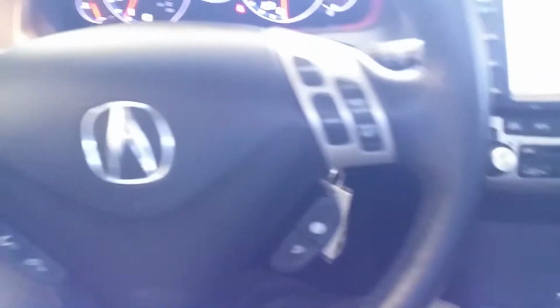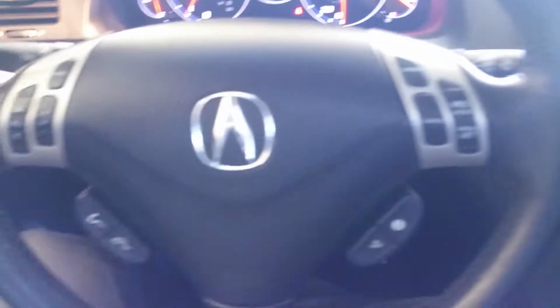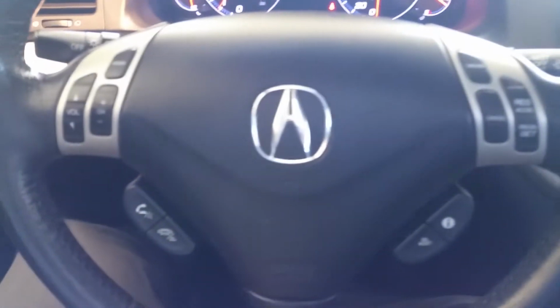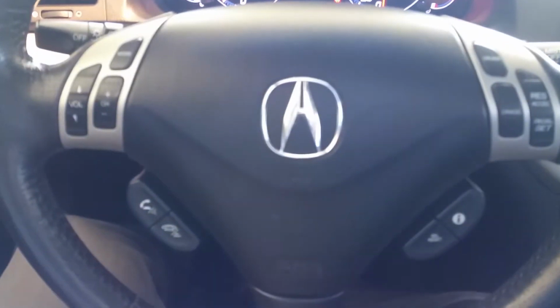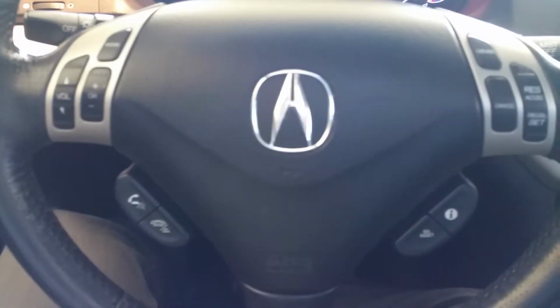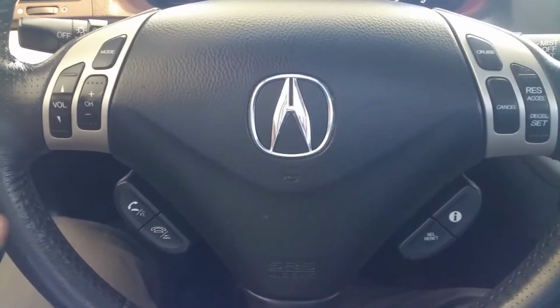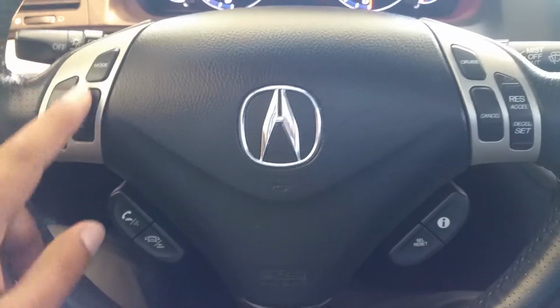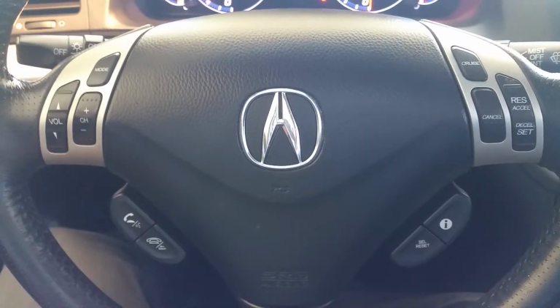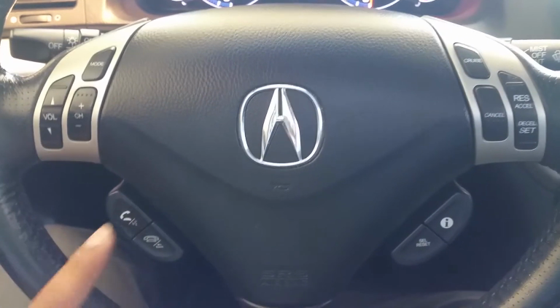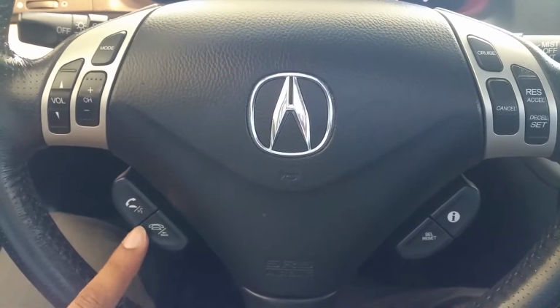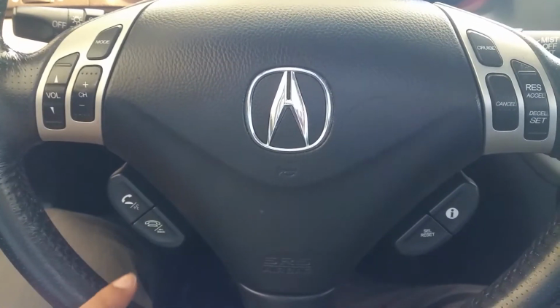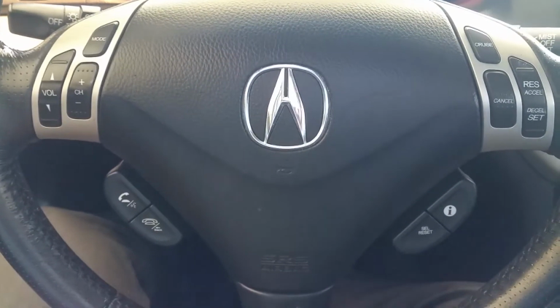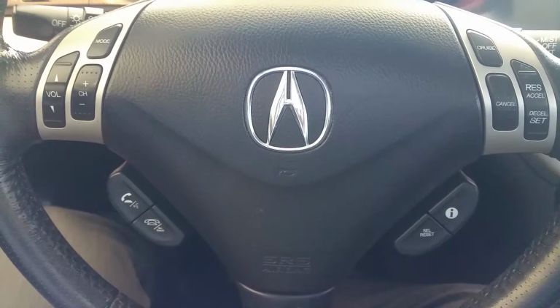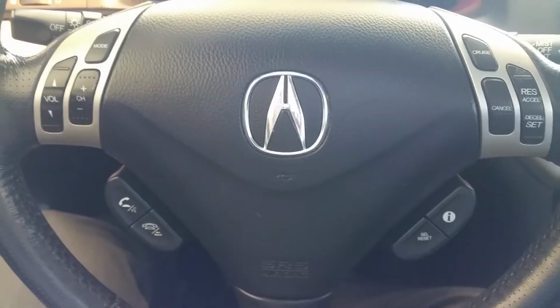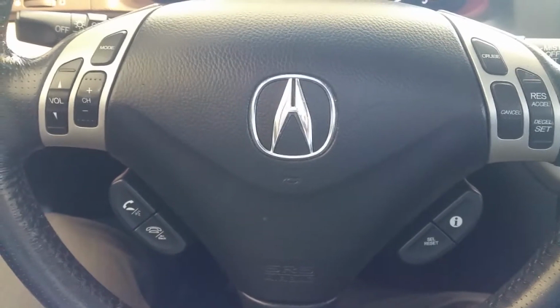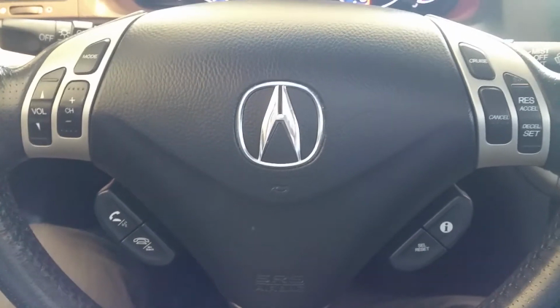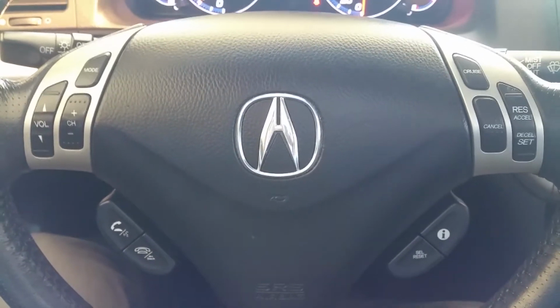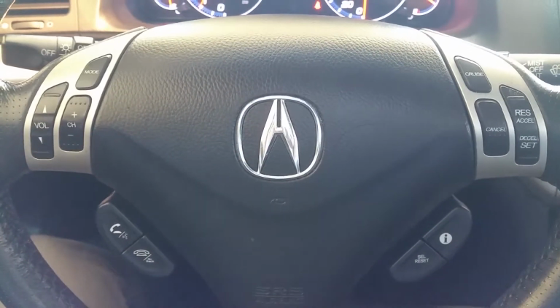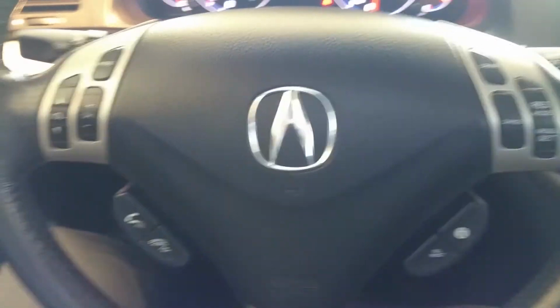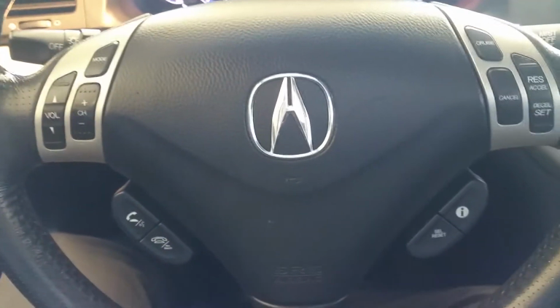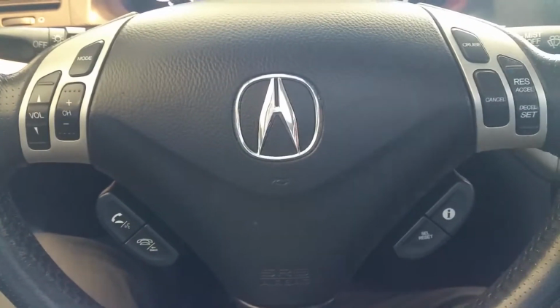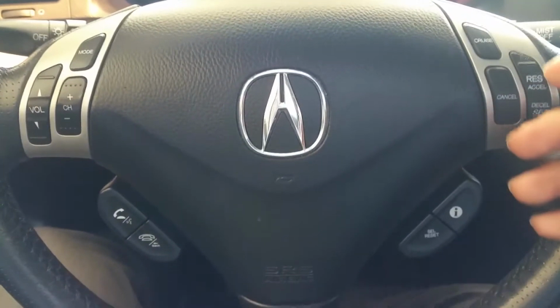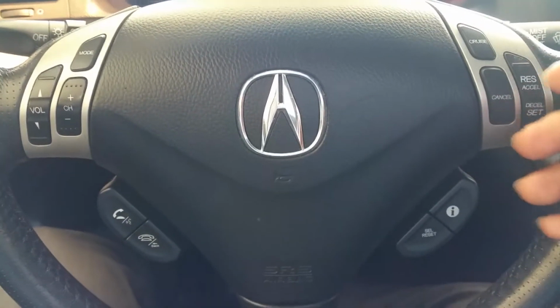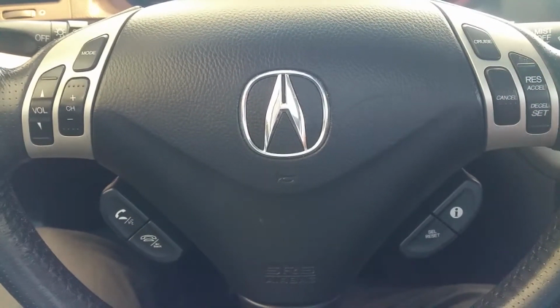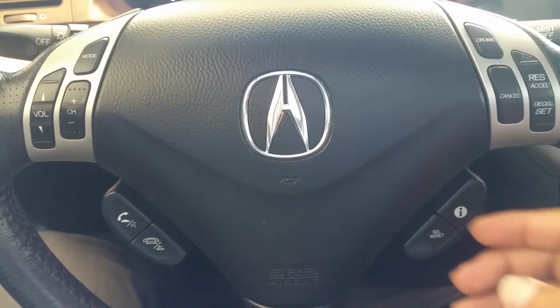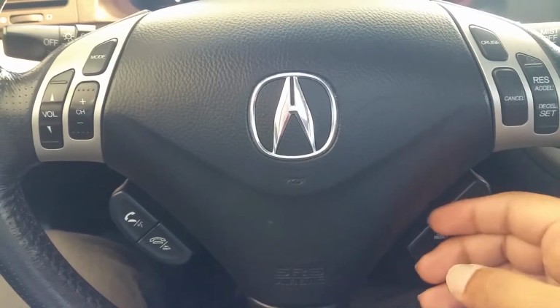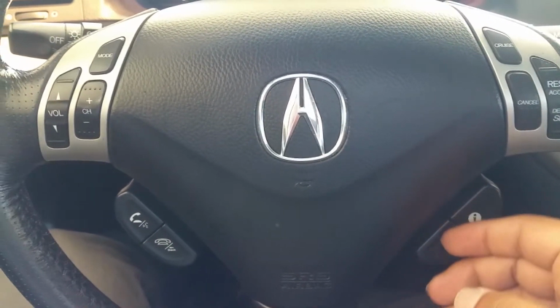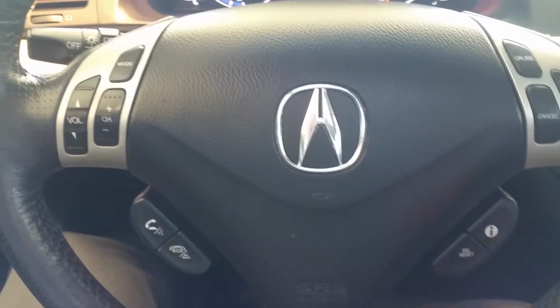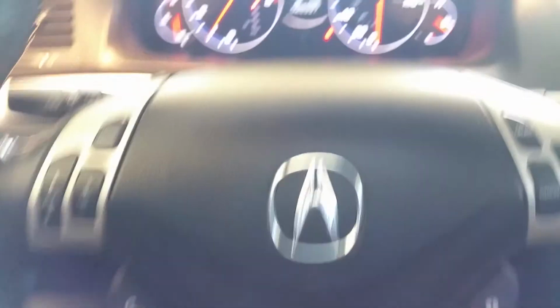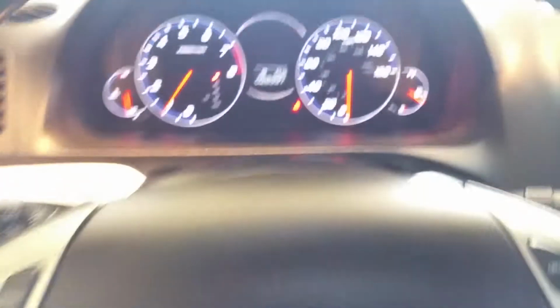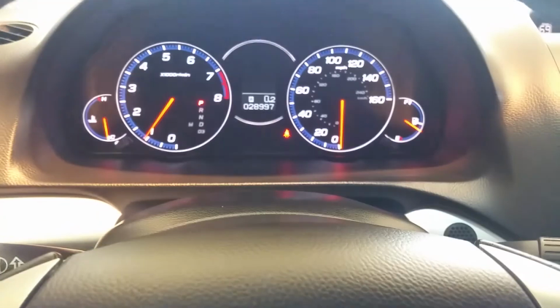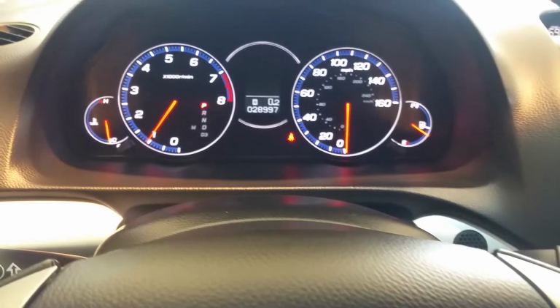Looking on the steering wheel, you have your audio controls, your Bluetooth, and your audio commands for your navigation, your cruise control, and of course the information display that's in the center.